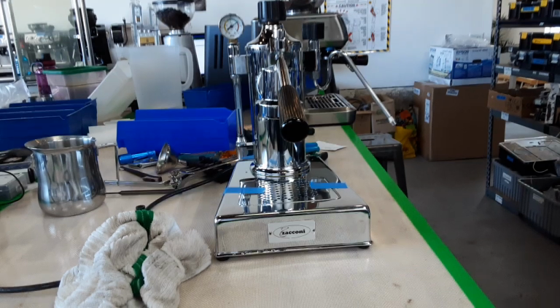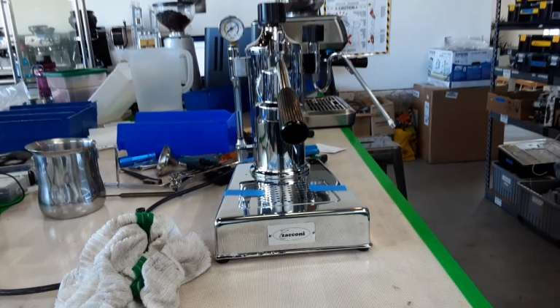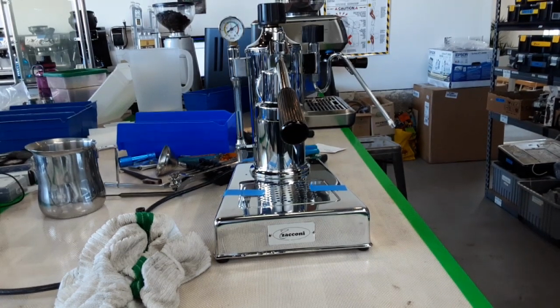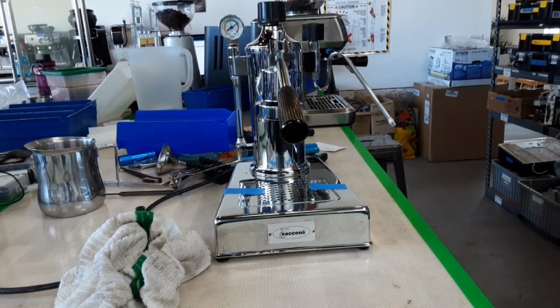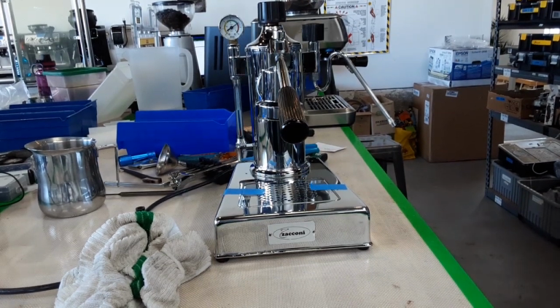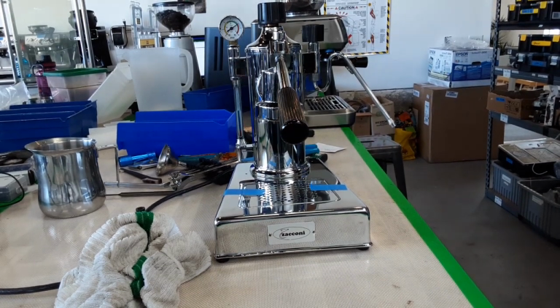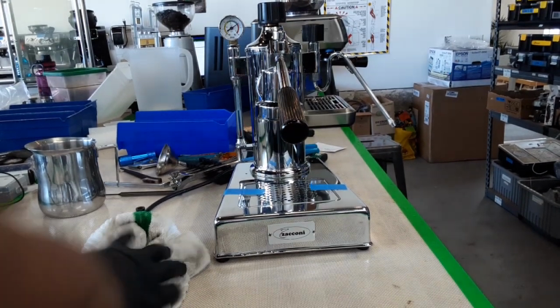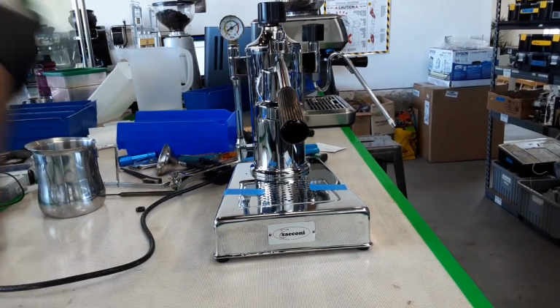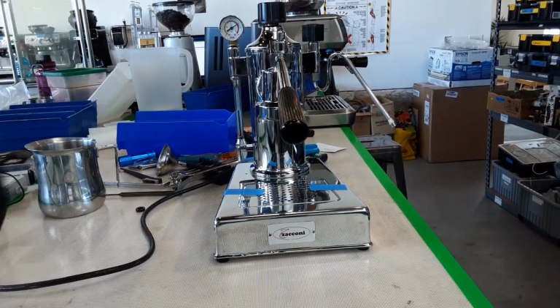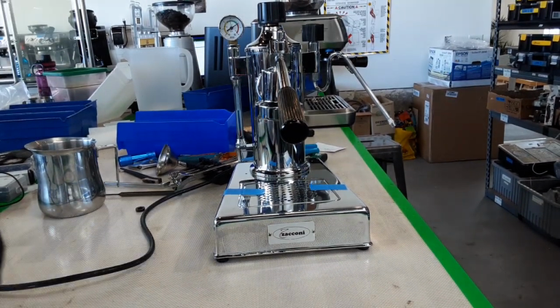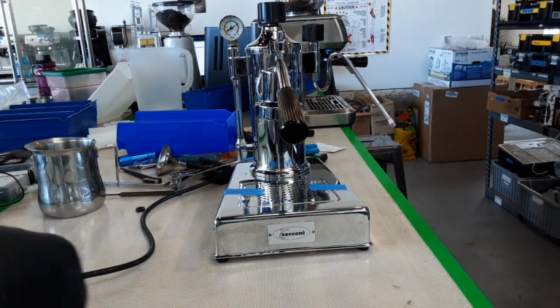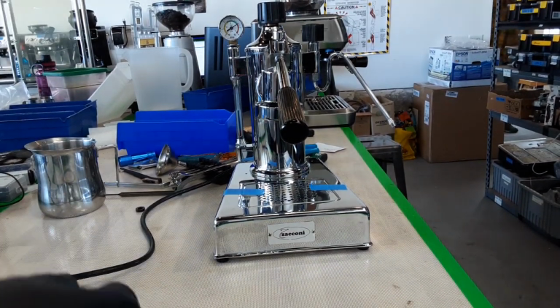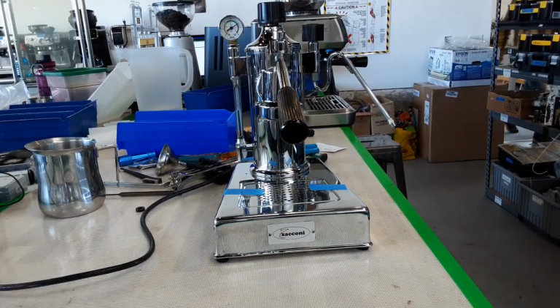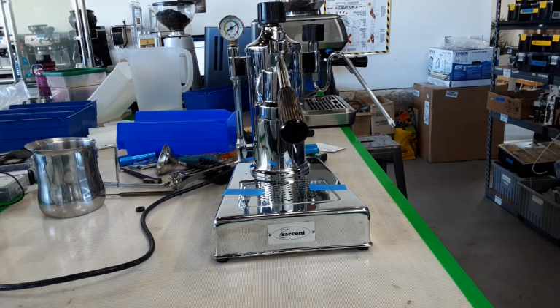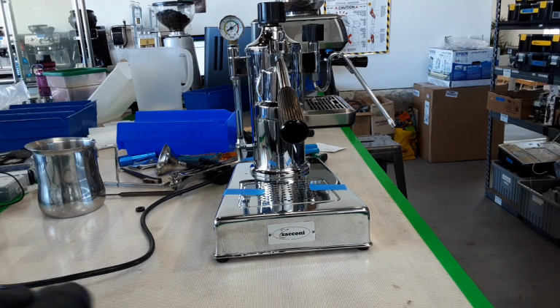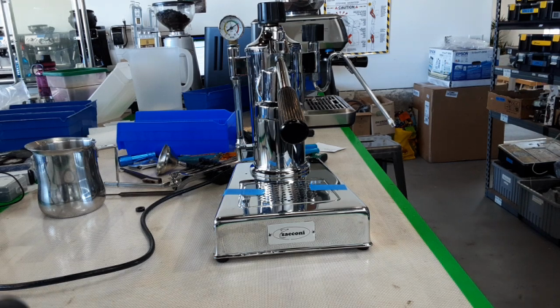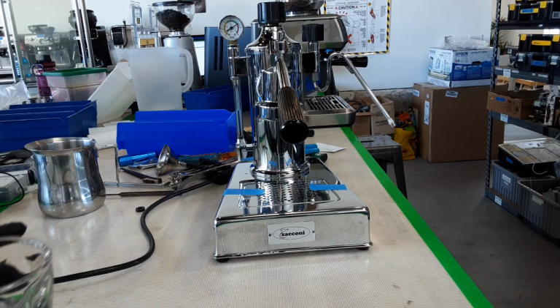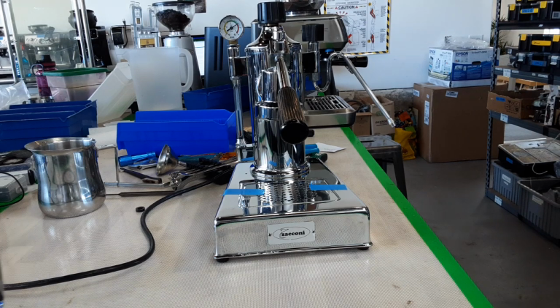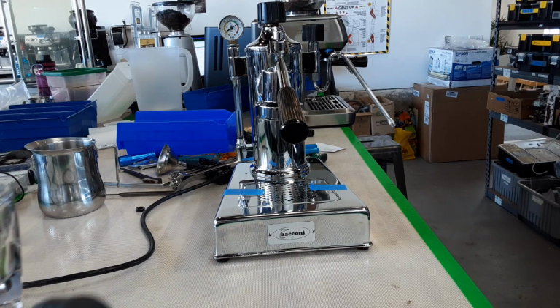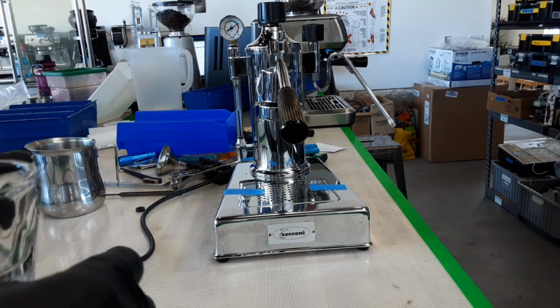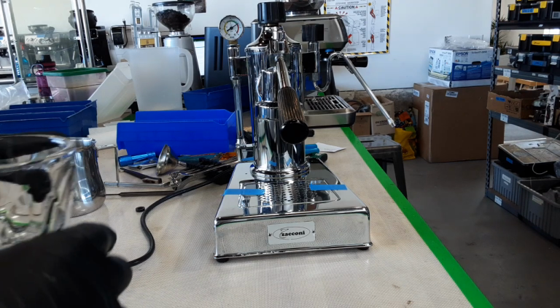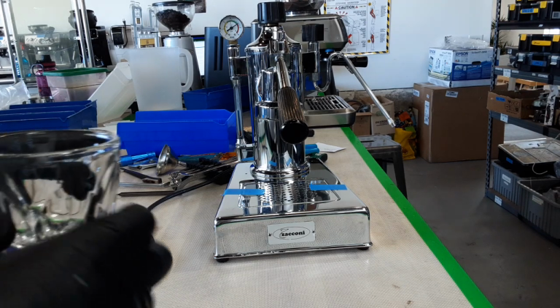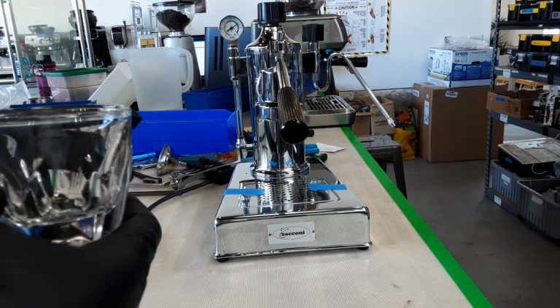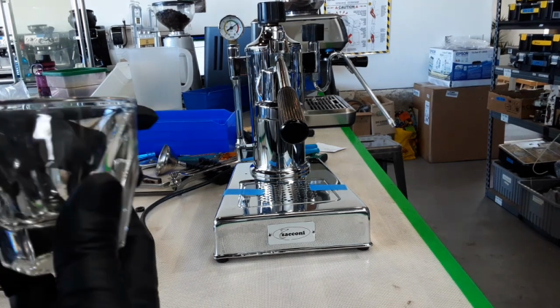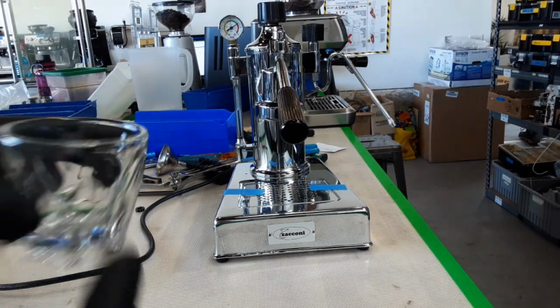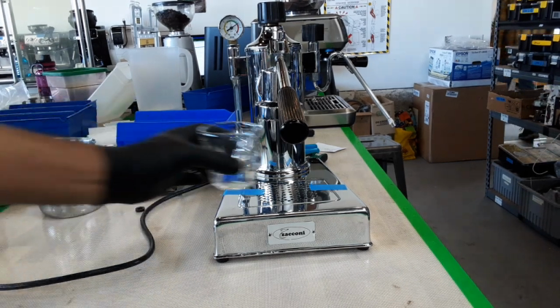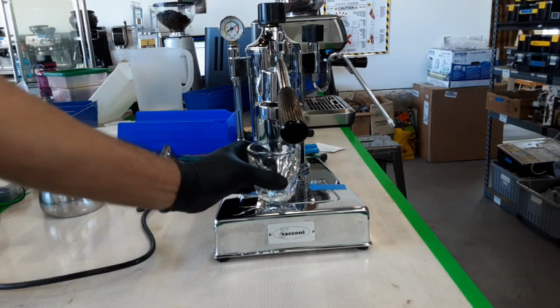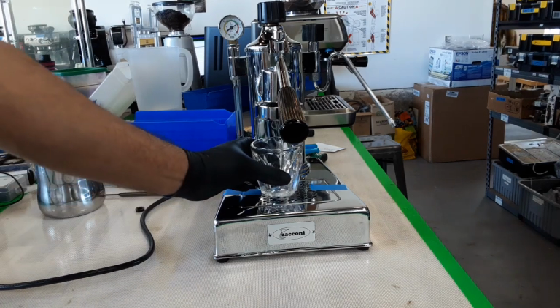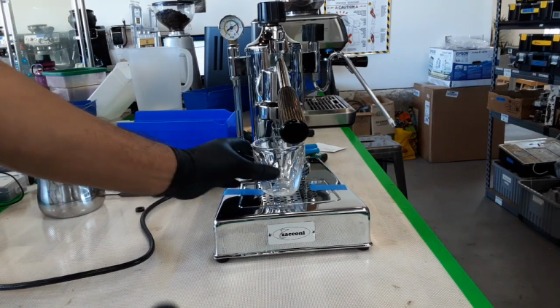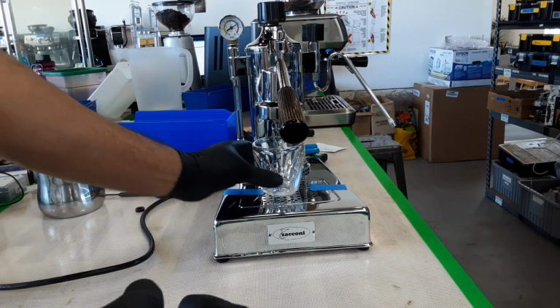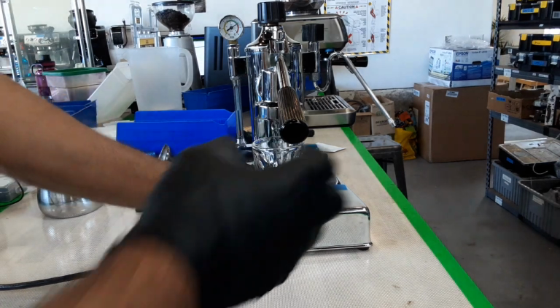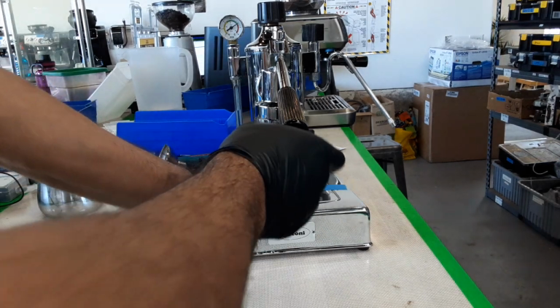Hello everyone, this is Khaldun from Tienan Coffee. Today we're going to test this beautiful Zaconis Preston machine. After replacing the fuse for it, we can turn it on and clean up the machine.